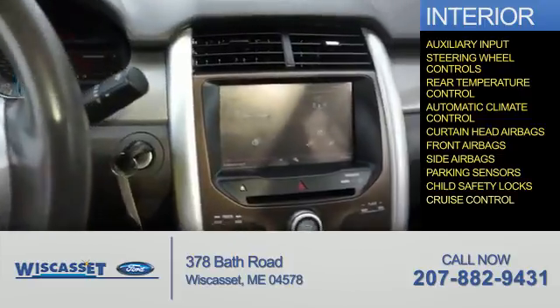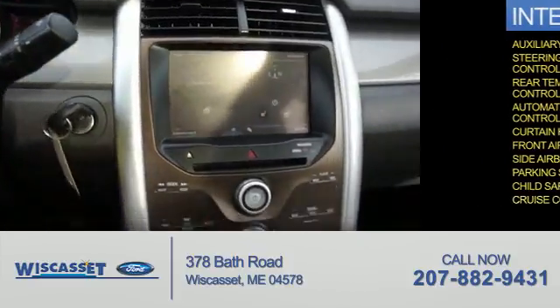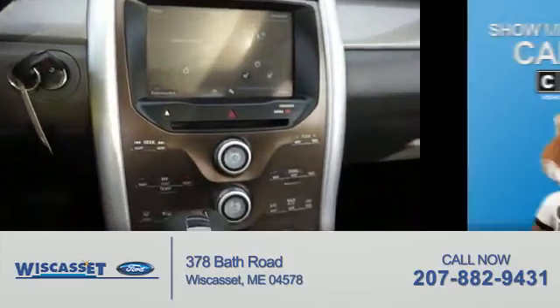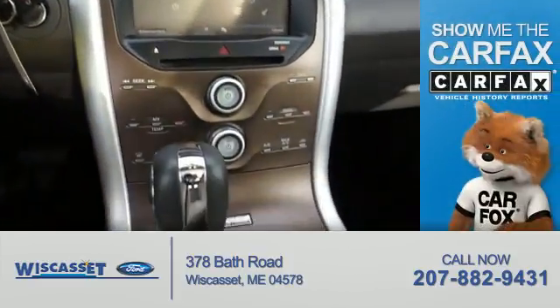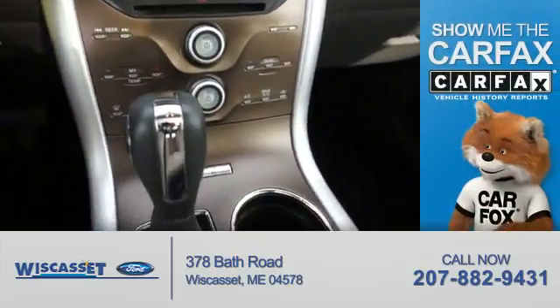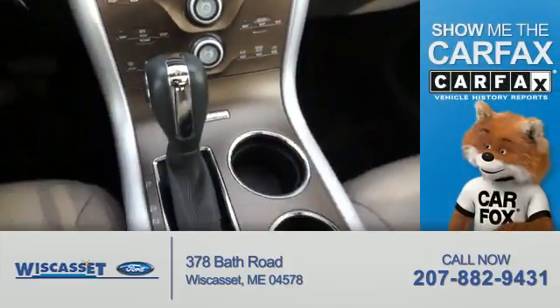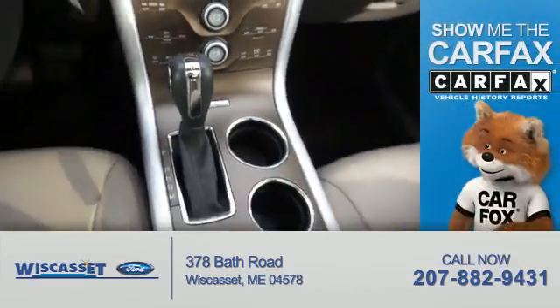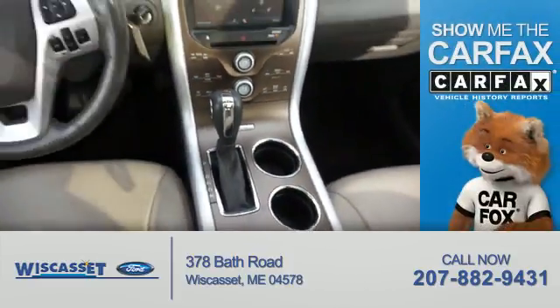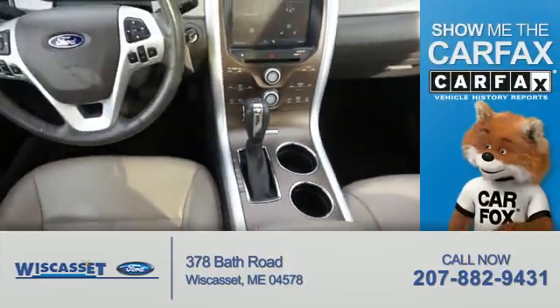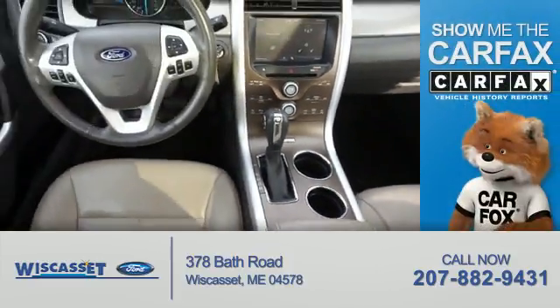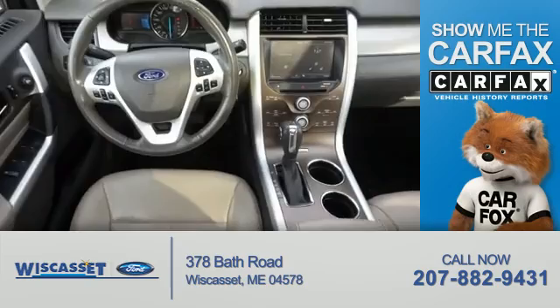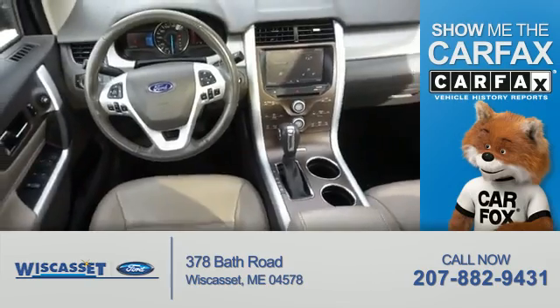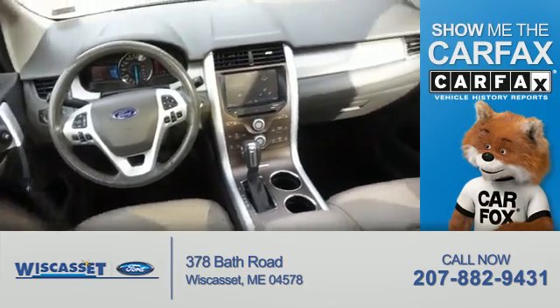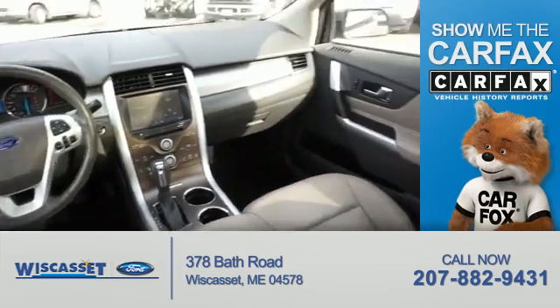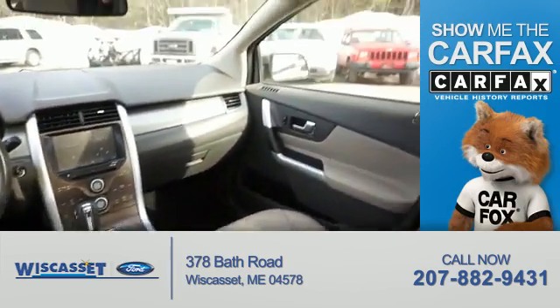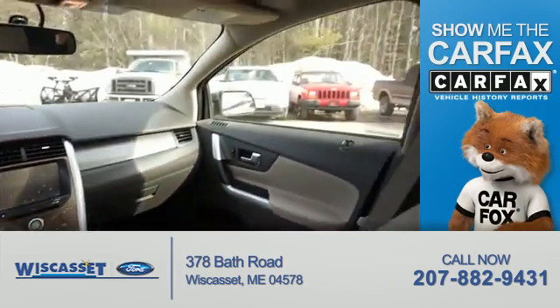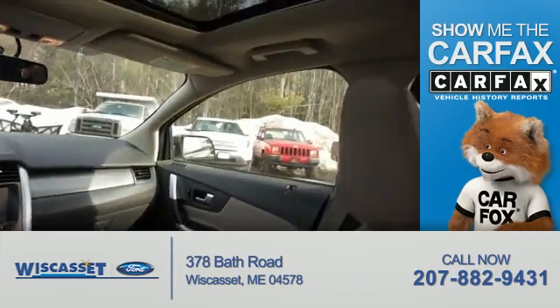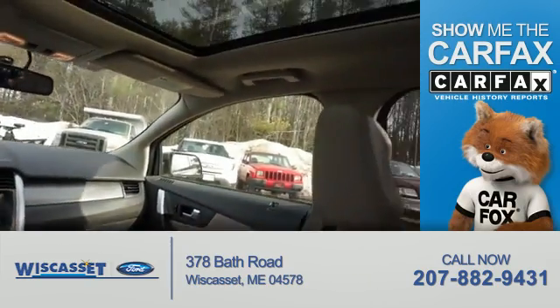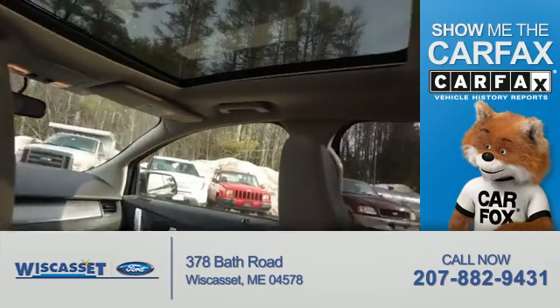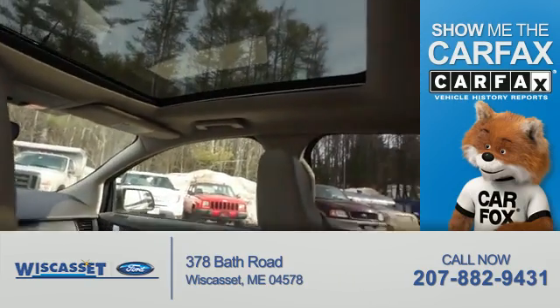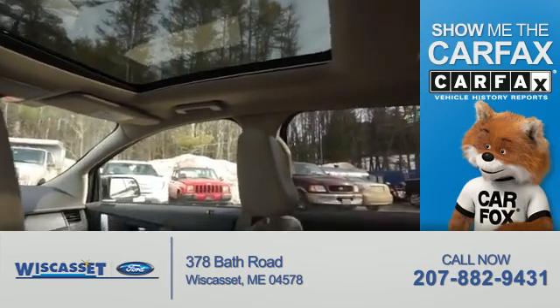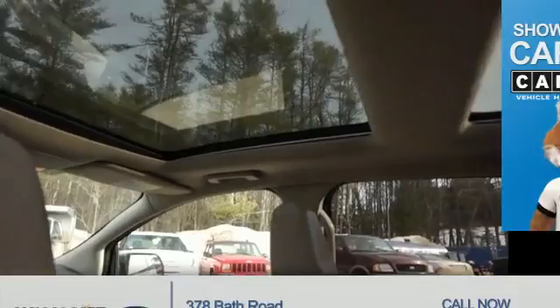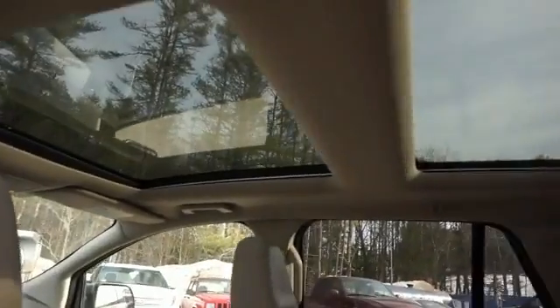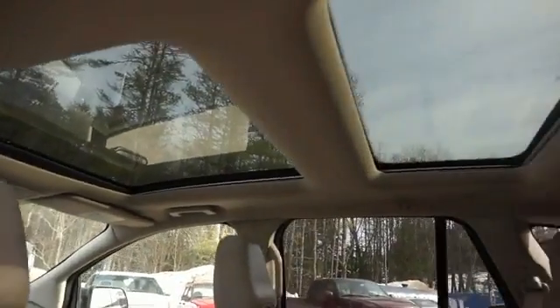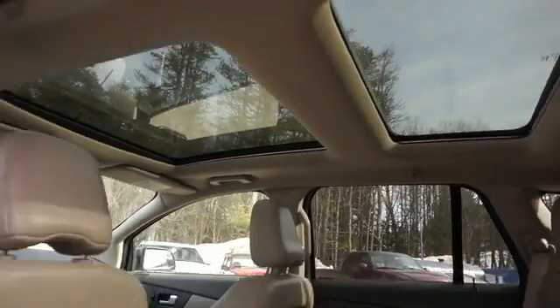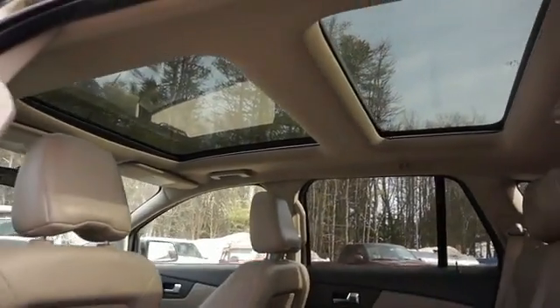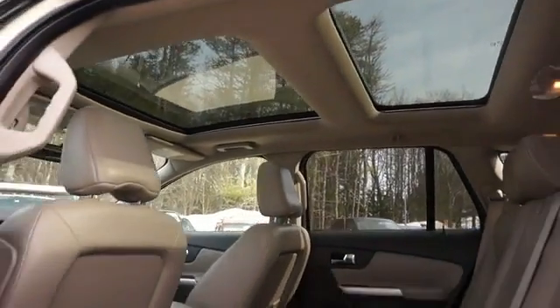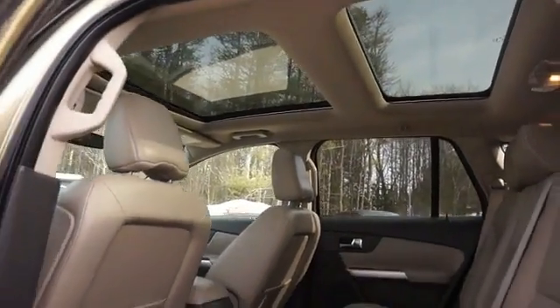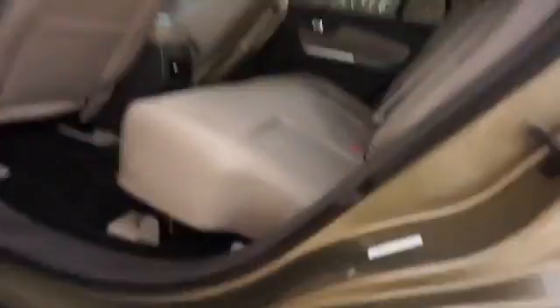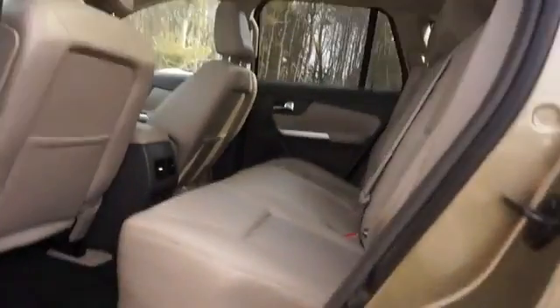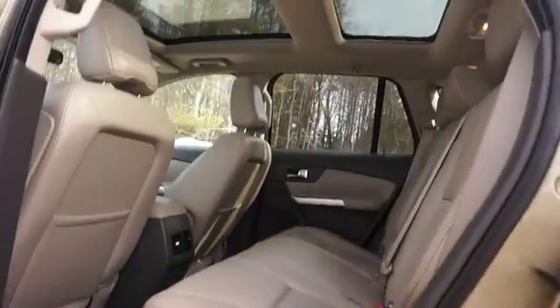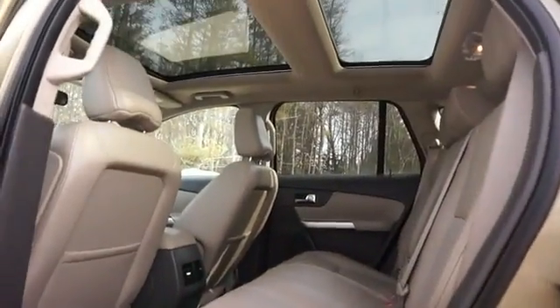Cruise control. Rest easy knowing this vehicle comes with a Carfax Vehicle History Report from Carfax, the most trusted provider of vehicle history information. Great quality at a great price. Call or click to contact us today.